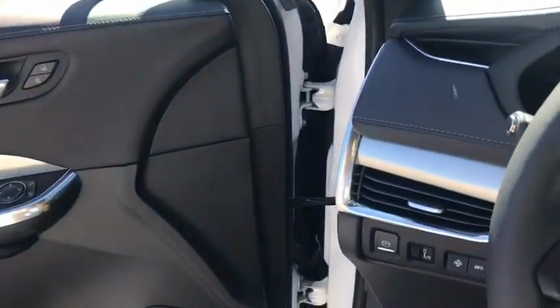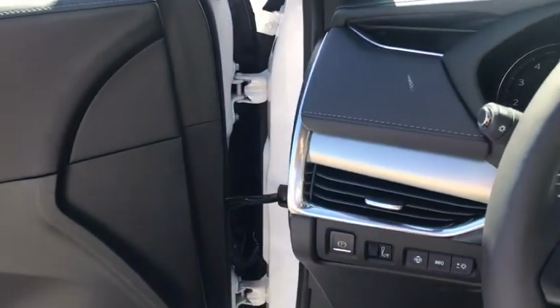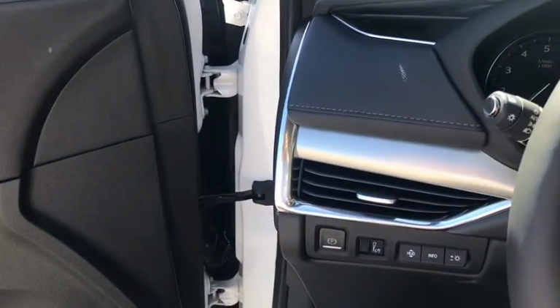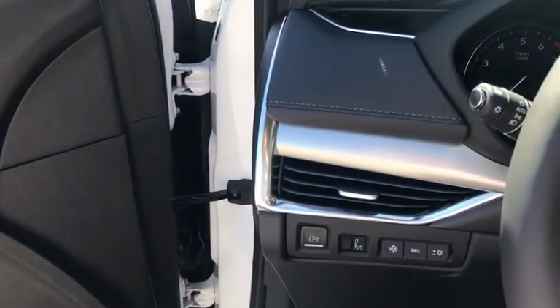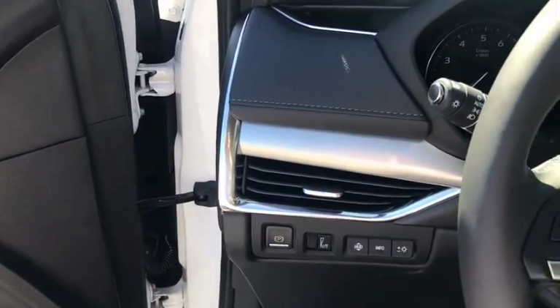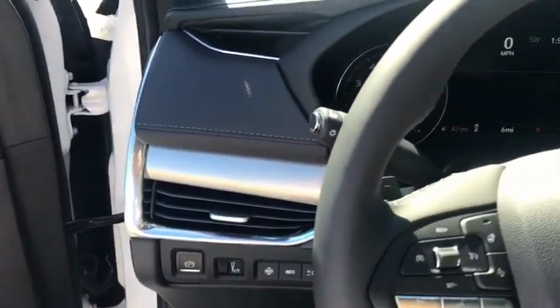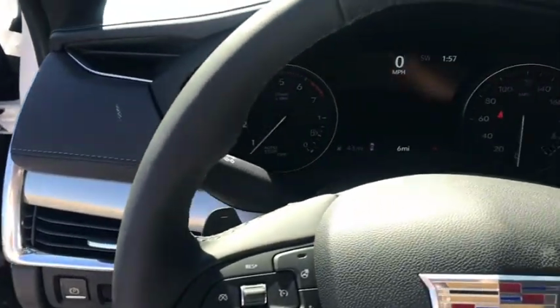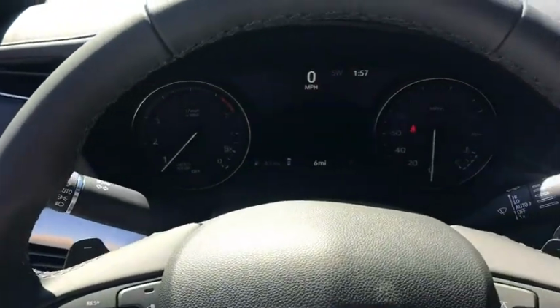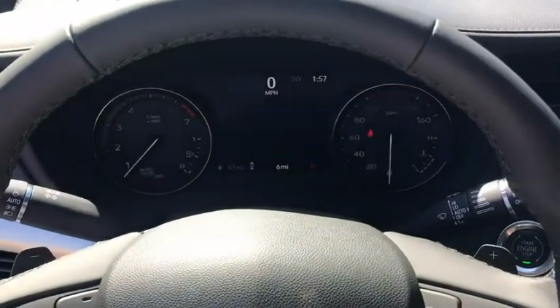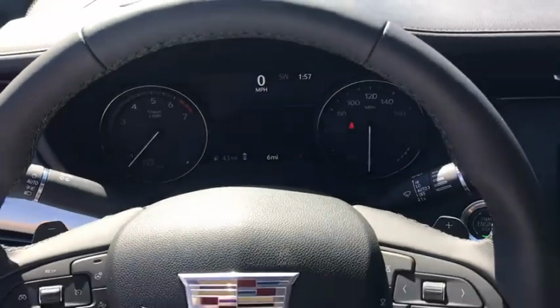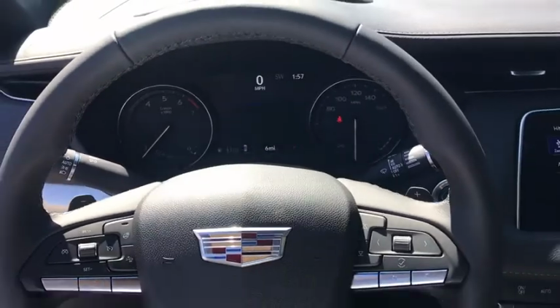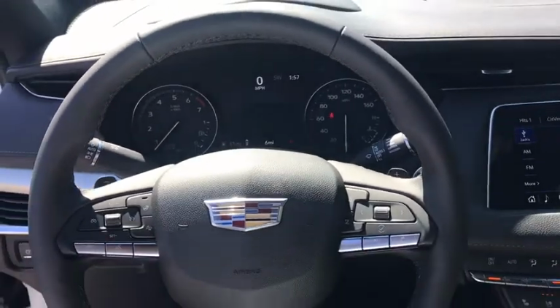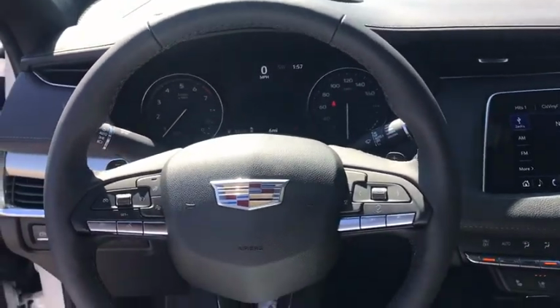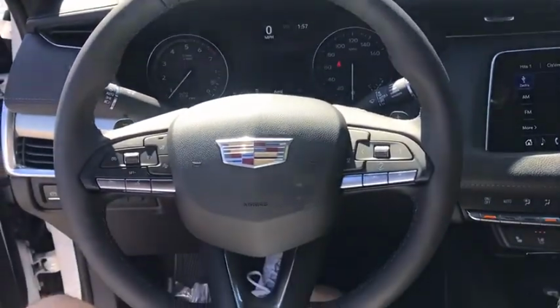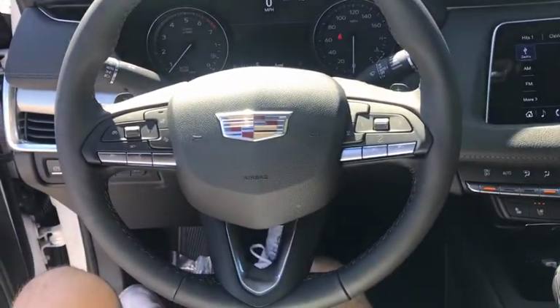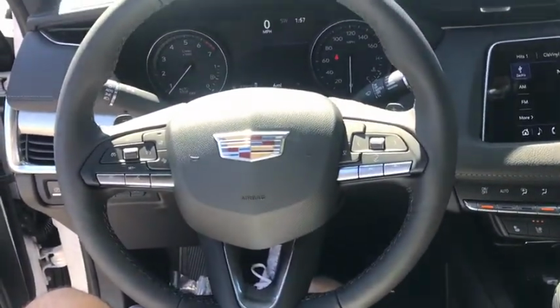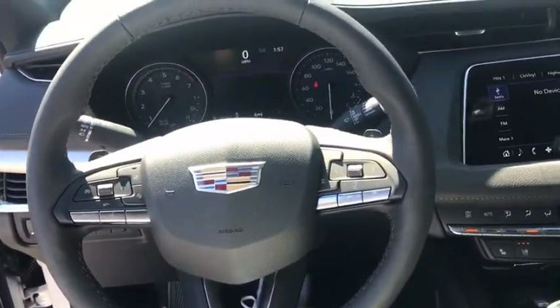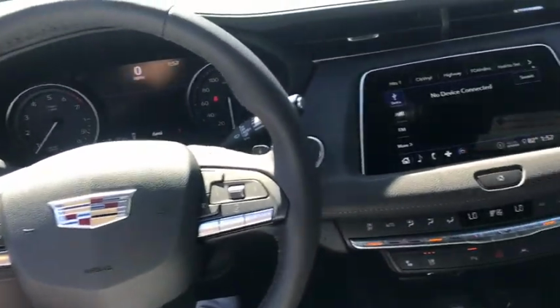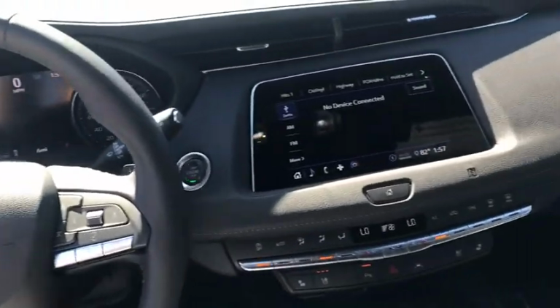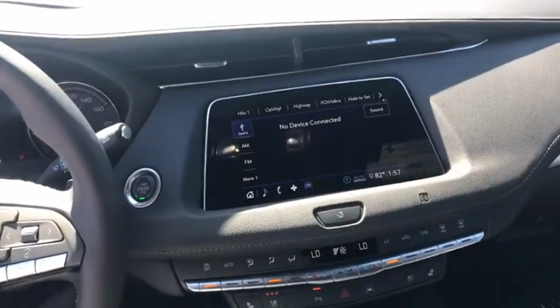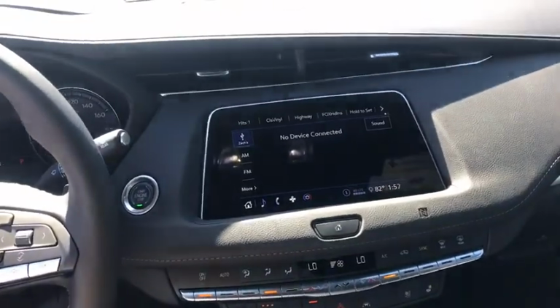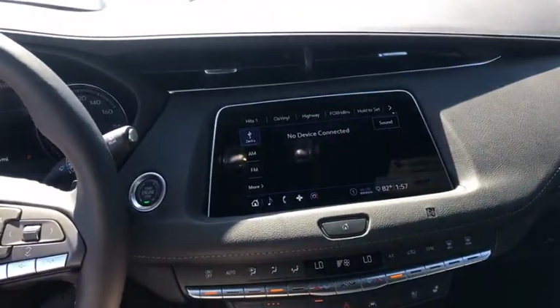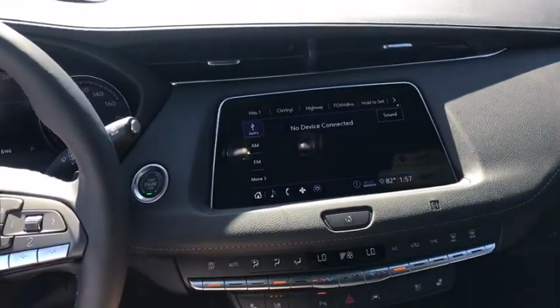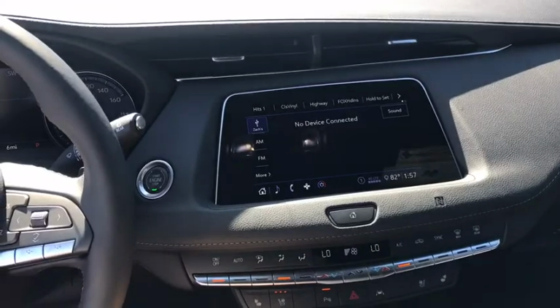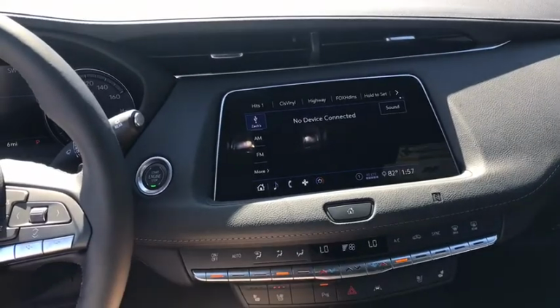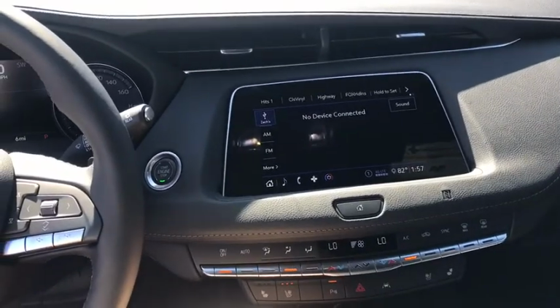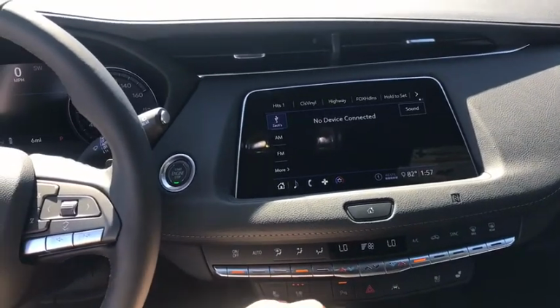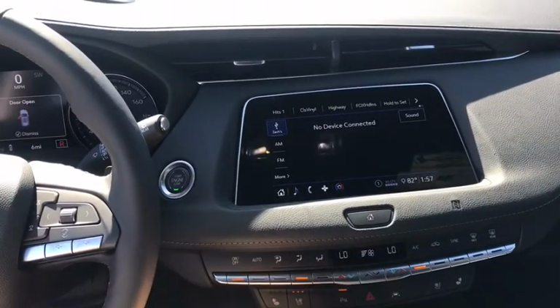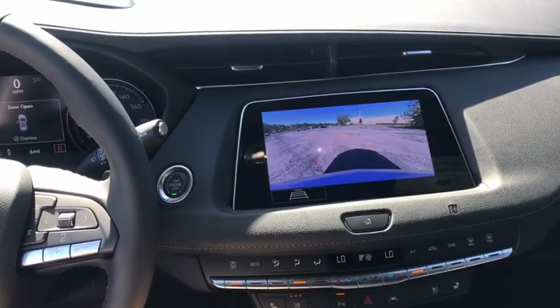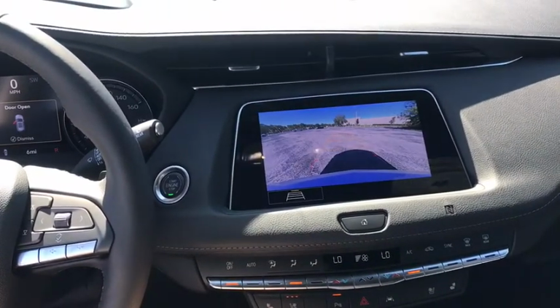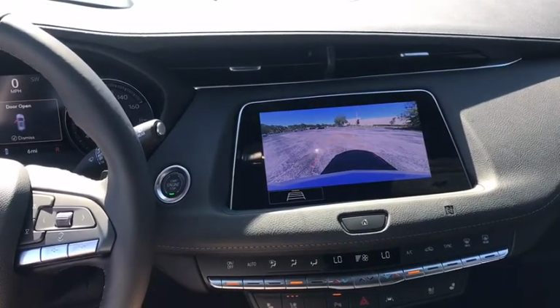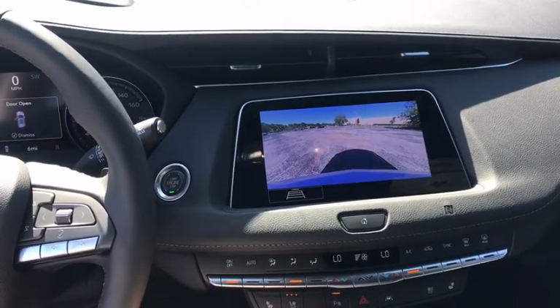Compass, electronic stability control, heated front driver and passenger seat, trip computer, rear window defroster, power windows, security system, remote keyless entry, panic alarm, overhead console.